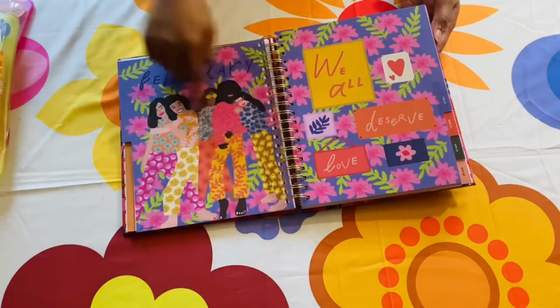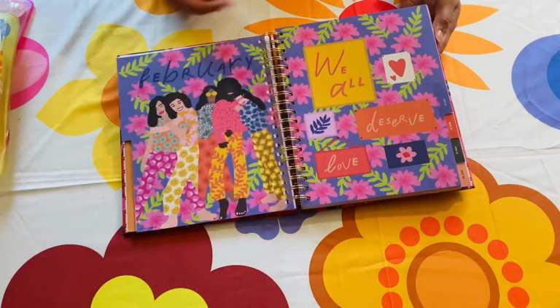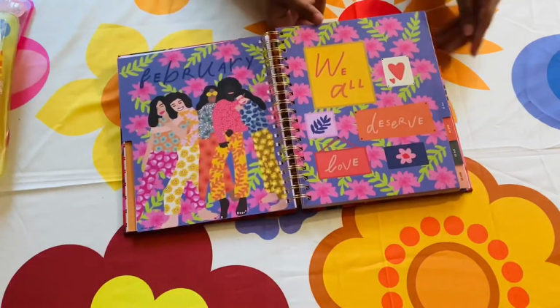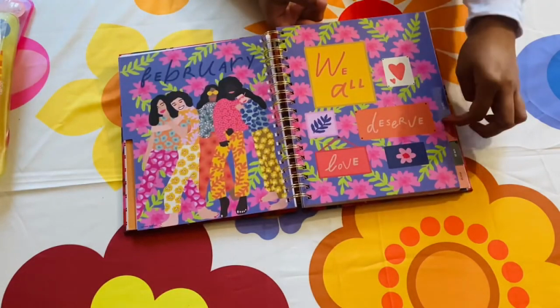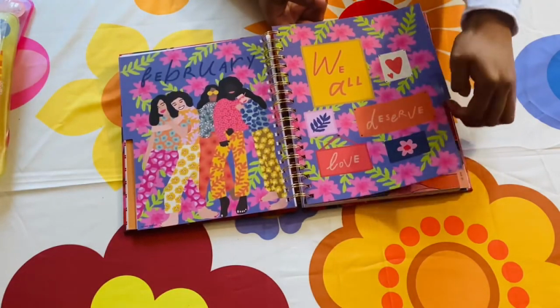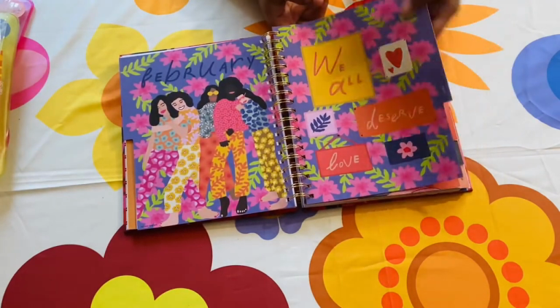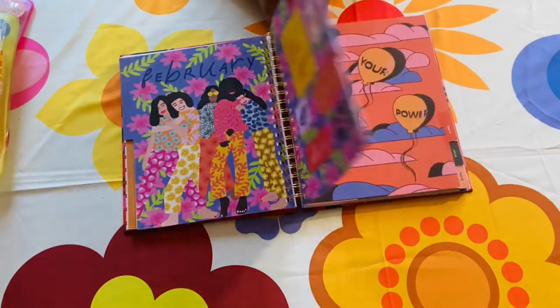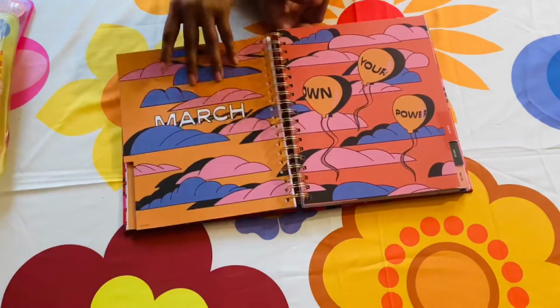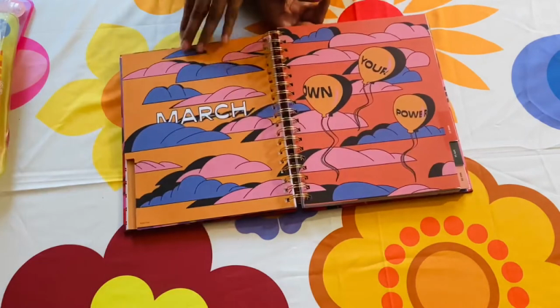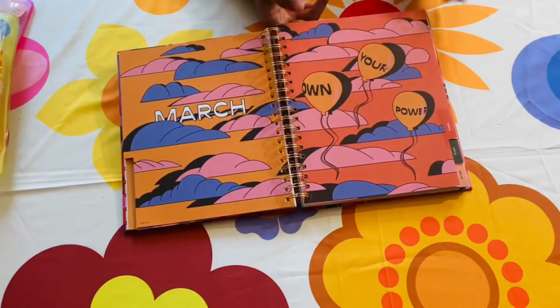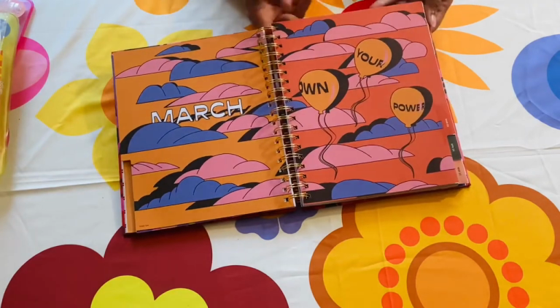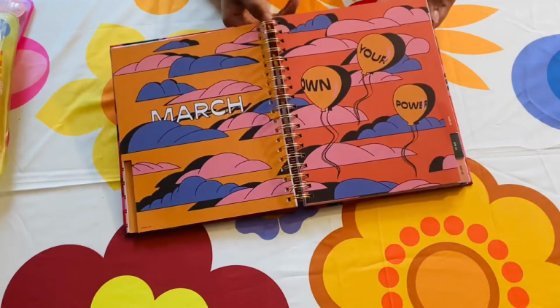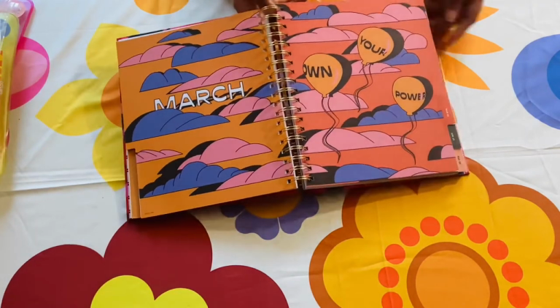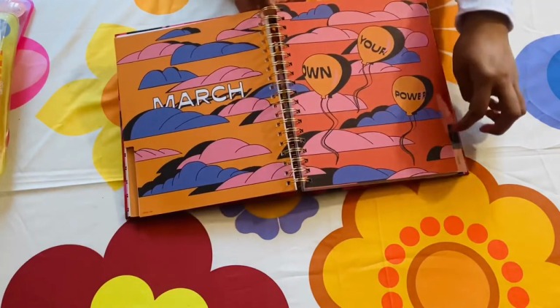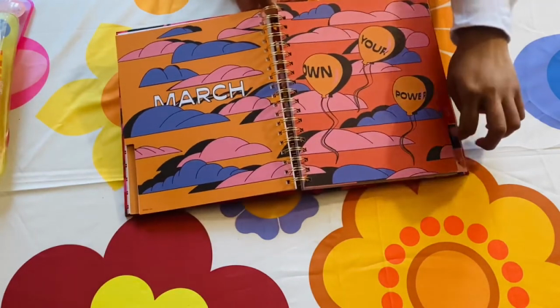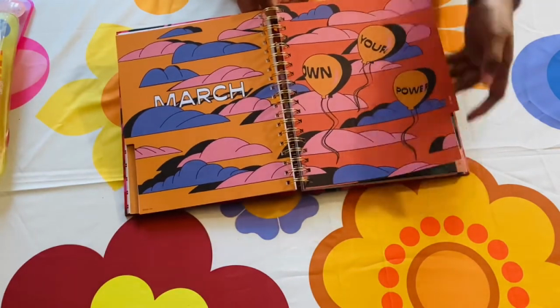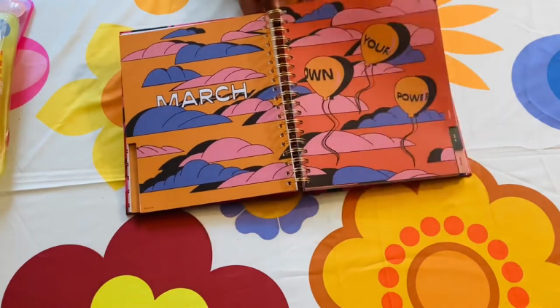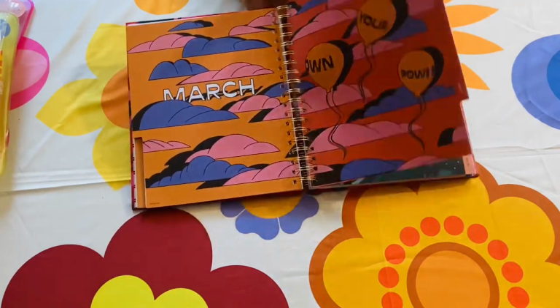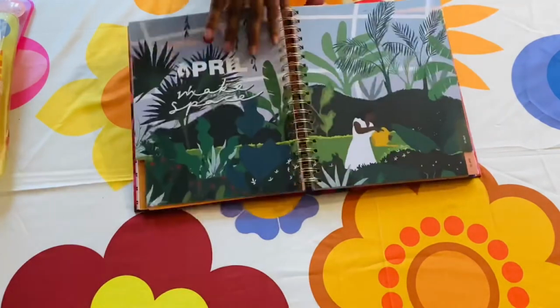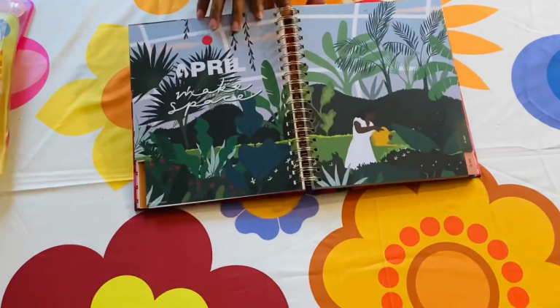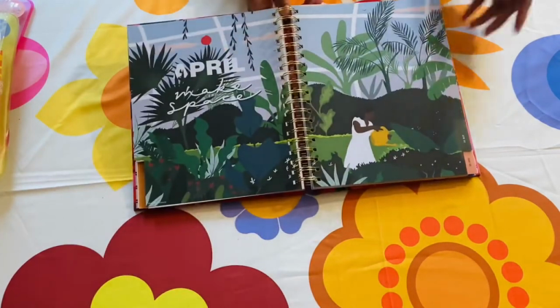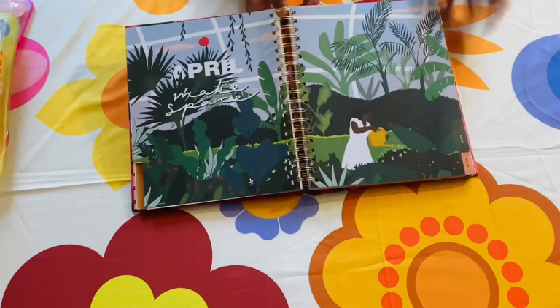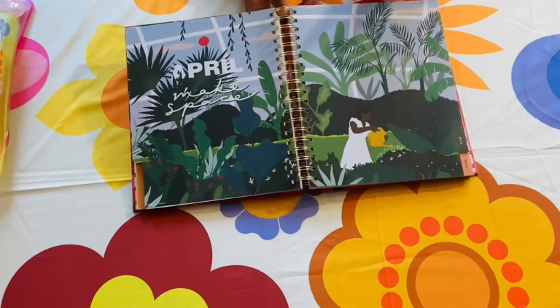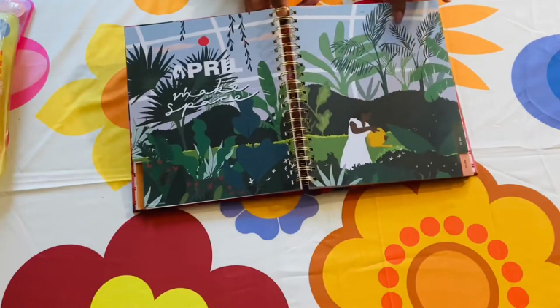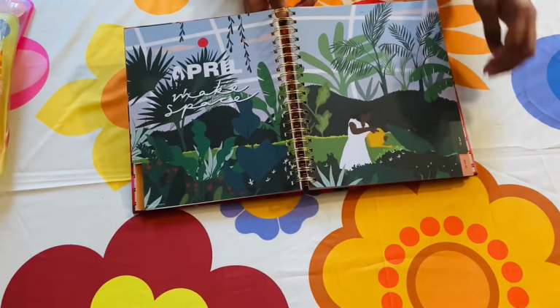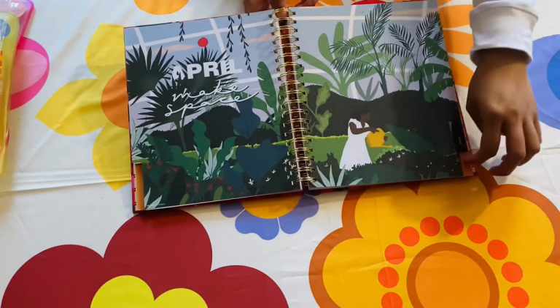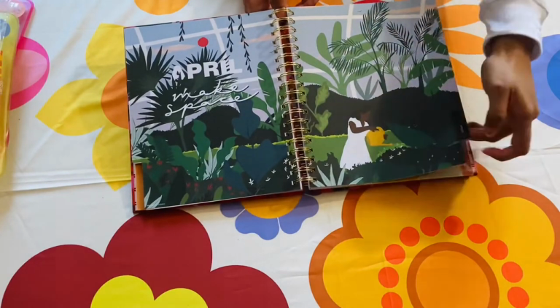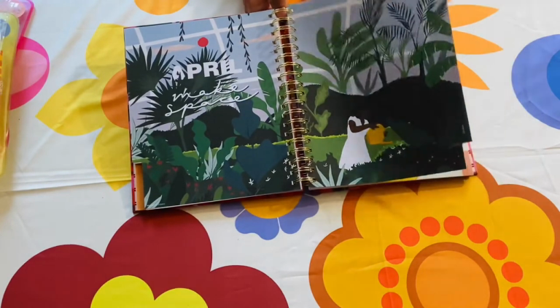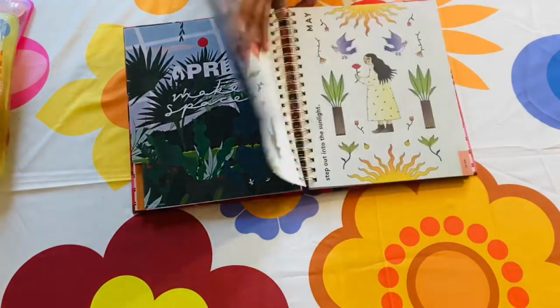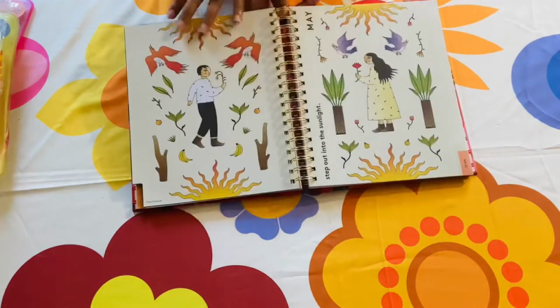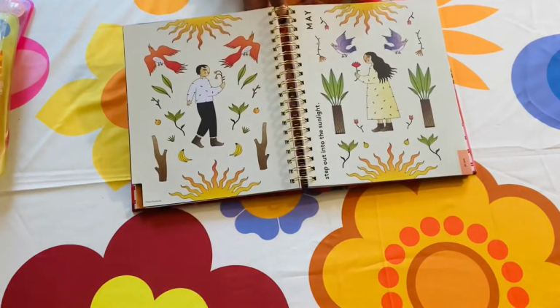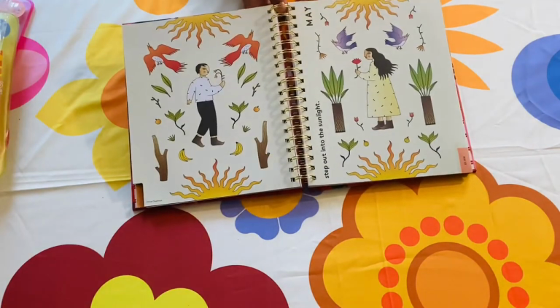Now that we've gone over the planner's monthly layout, I'm just going to quickly show you guys the month-to-month artworks as featured in the planner. It's so beautiful — I hope you guys love it as much as I do.